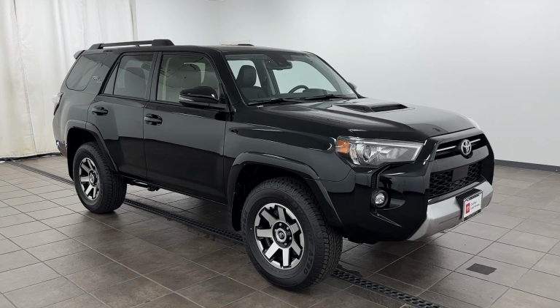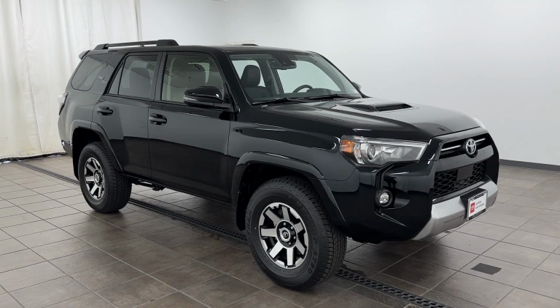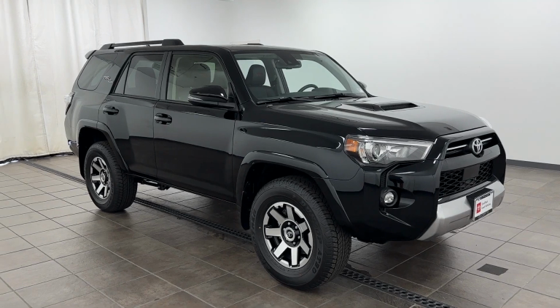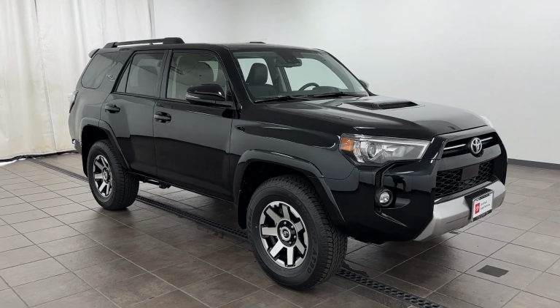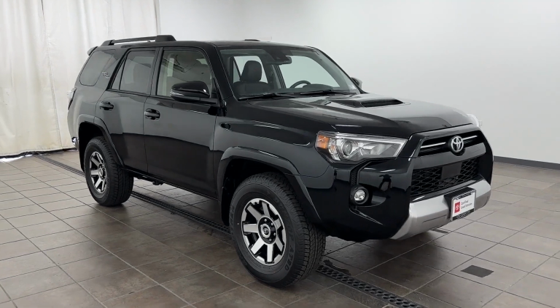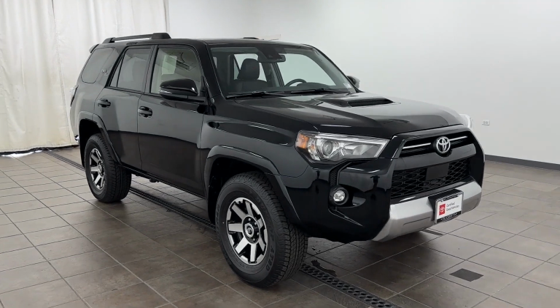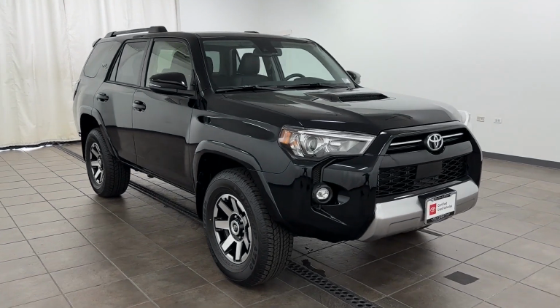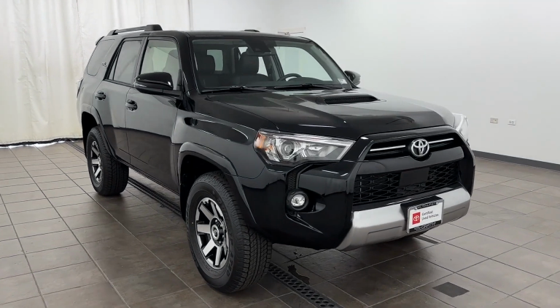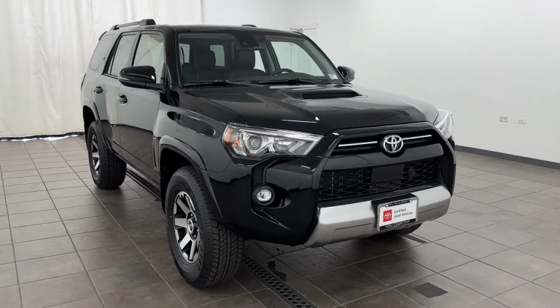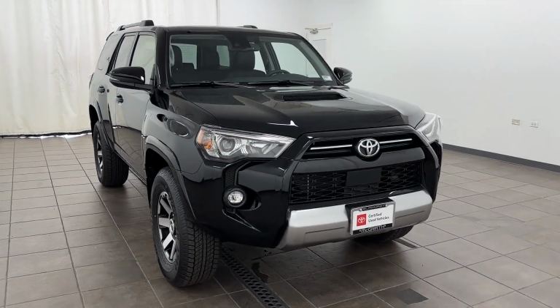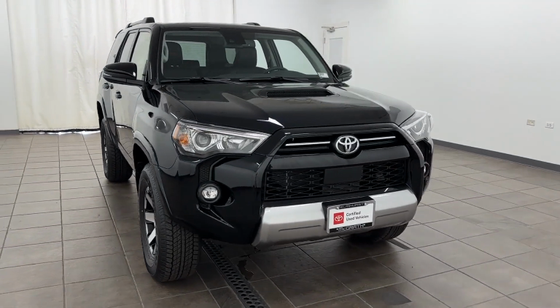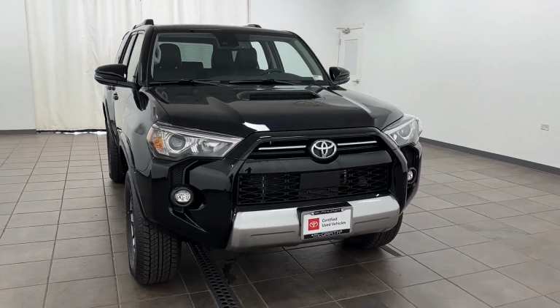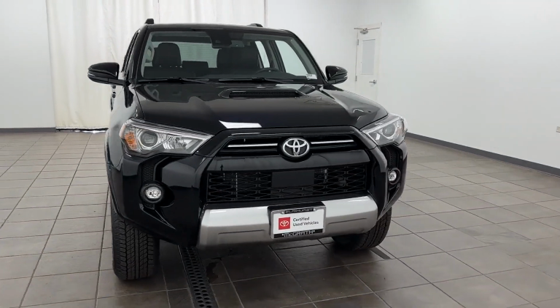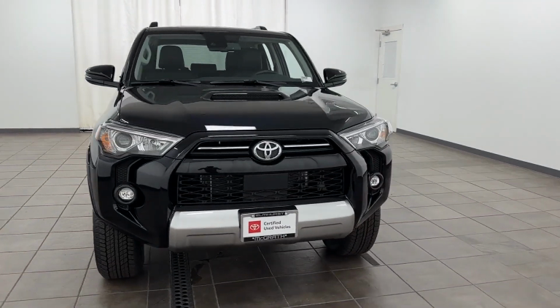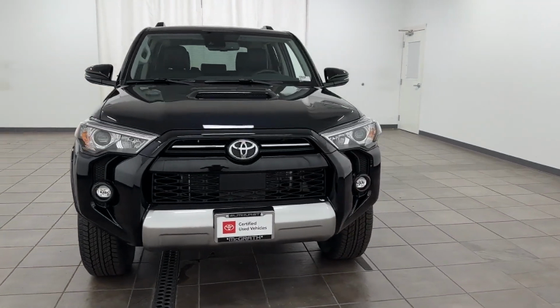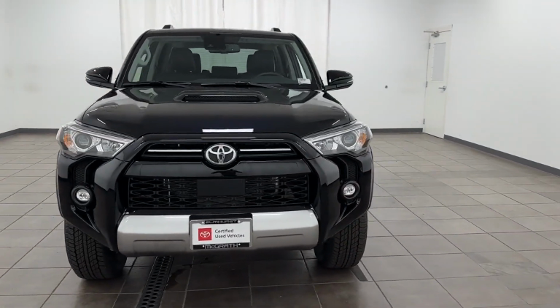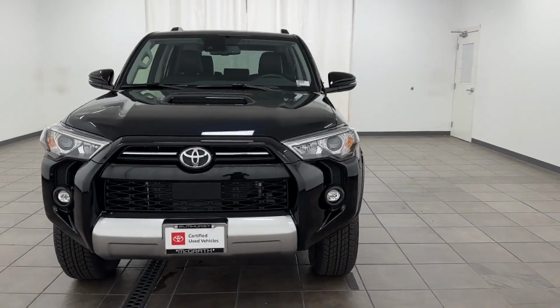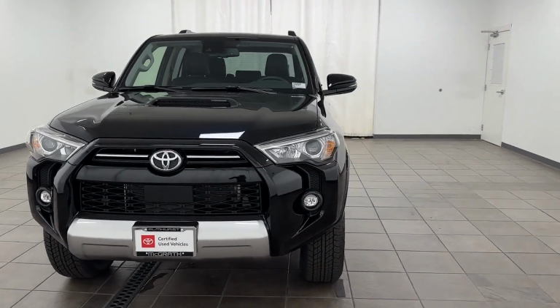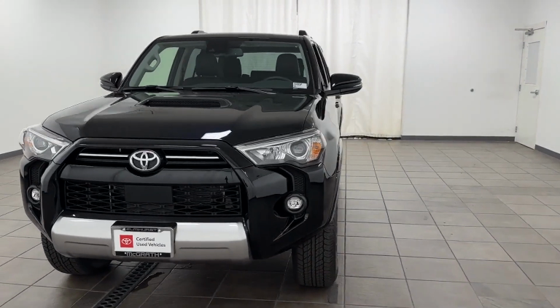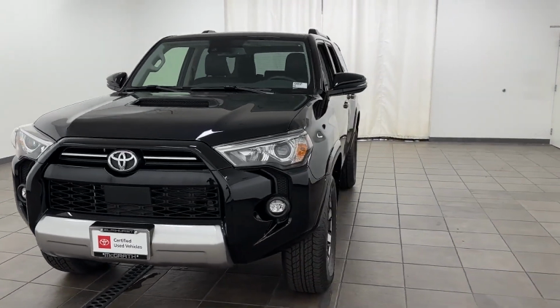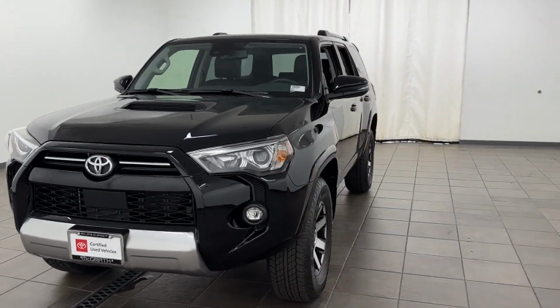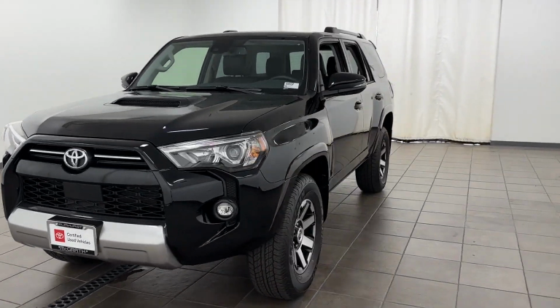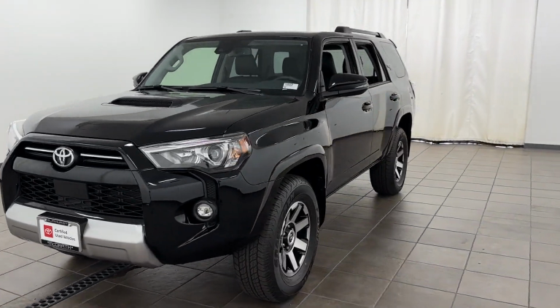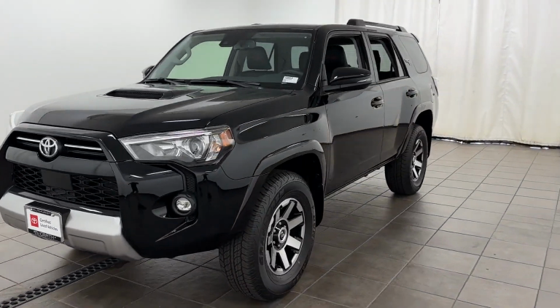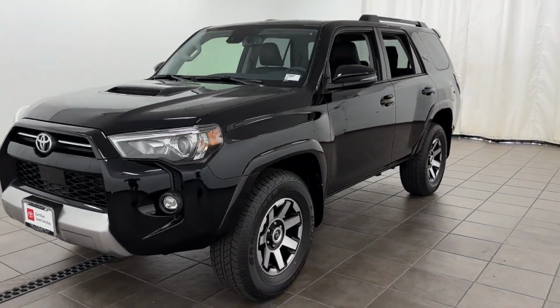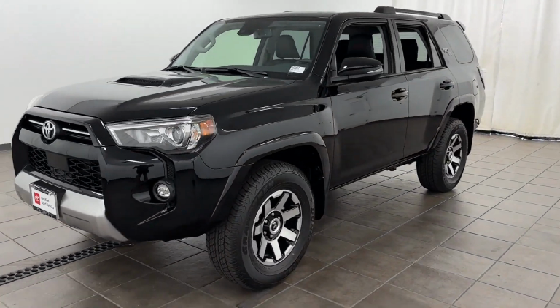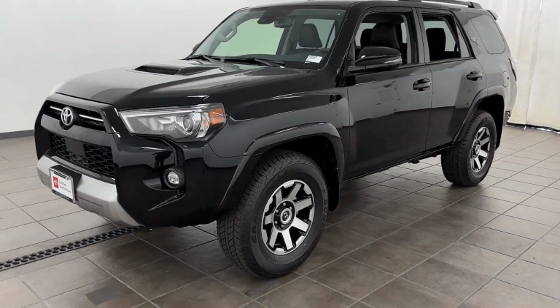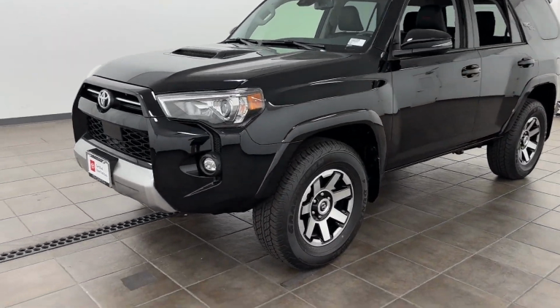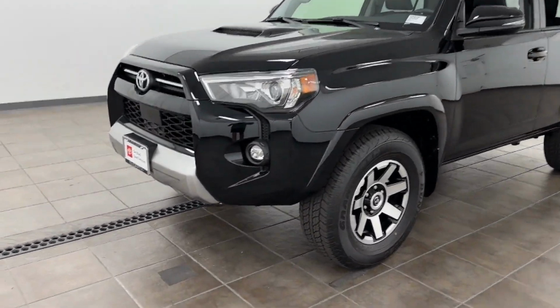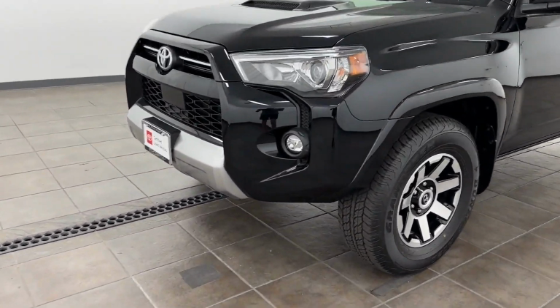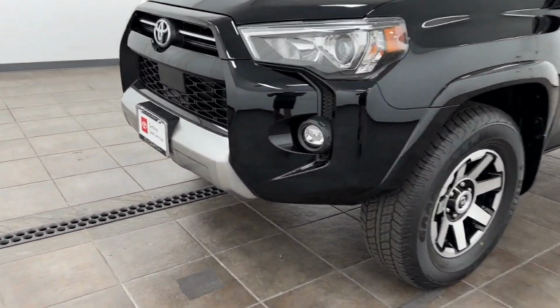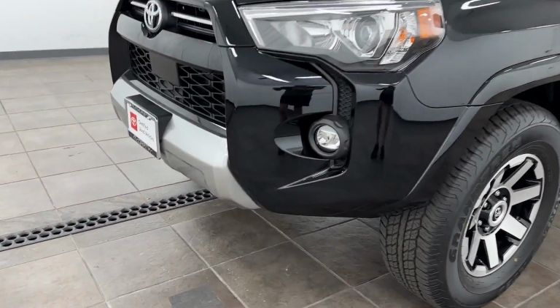2023 Toyota 4Runner. With less than 1,000 miles on the odometer, this SUV offers space as well as power and performance.